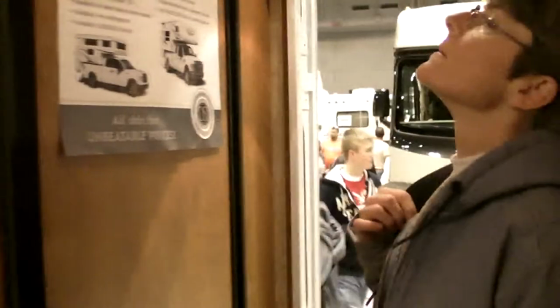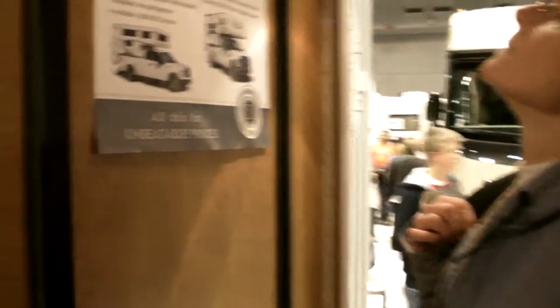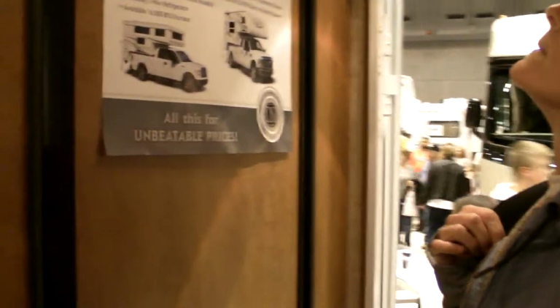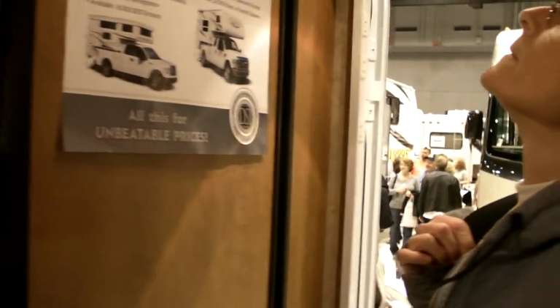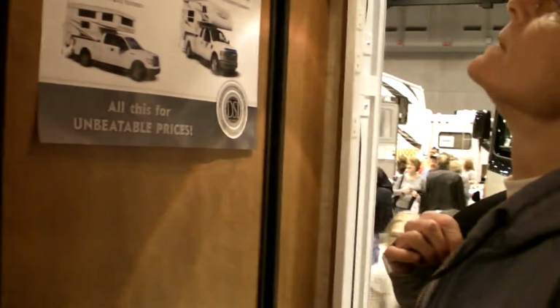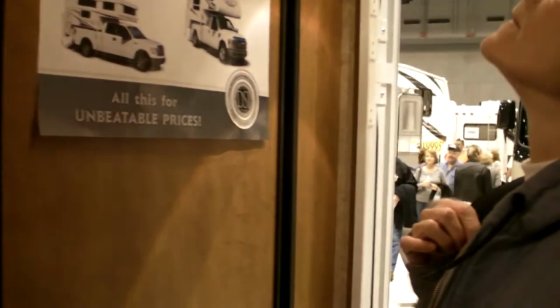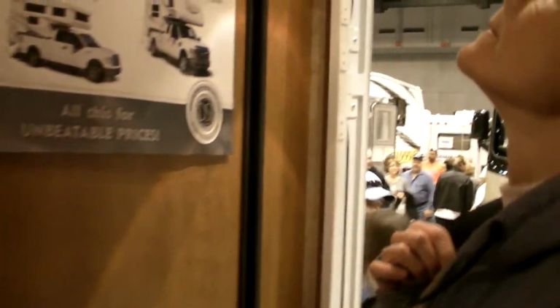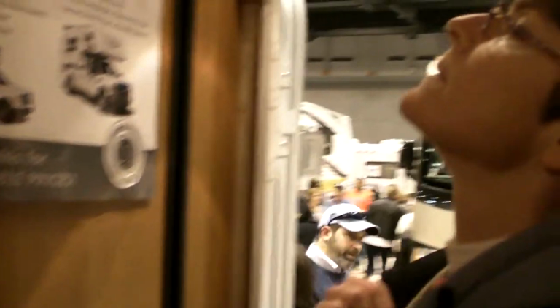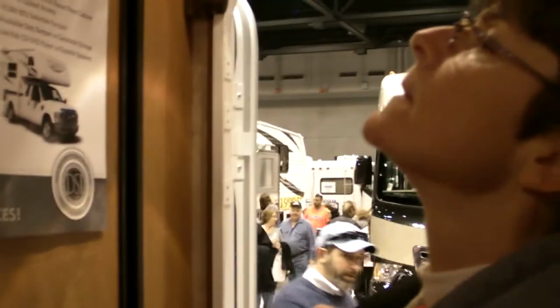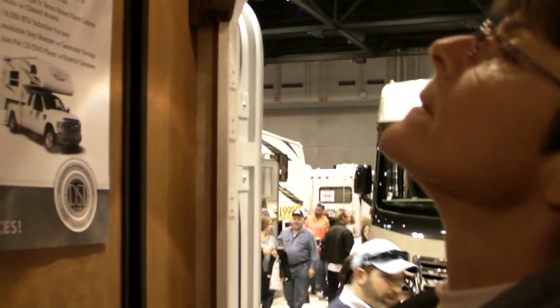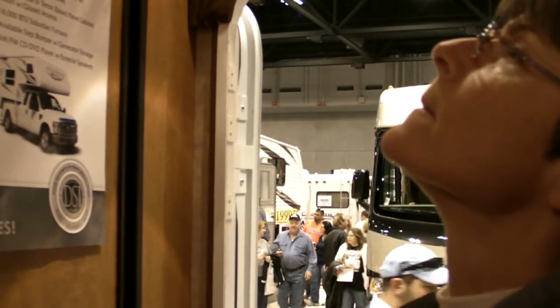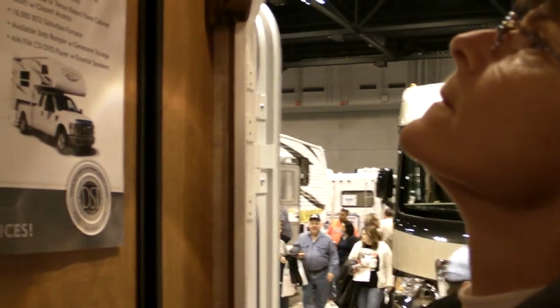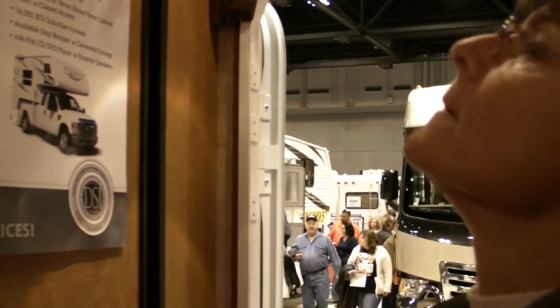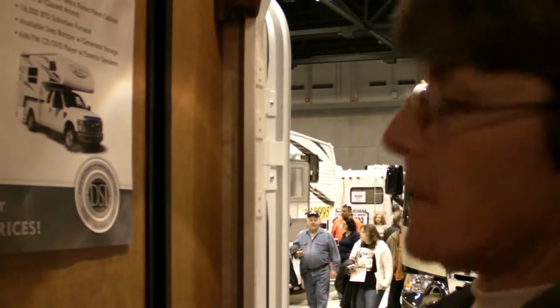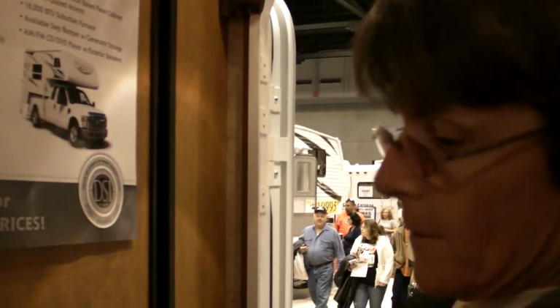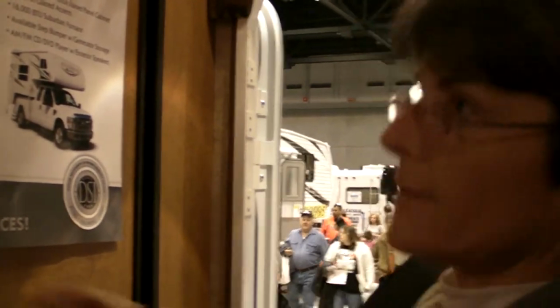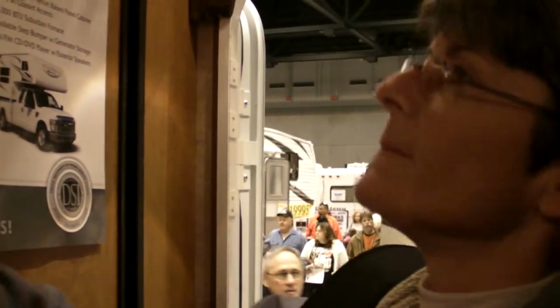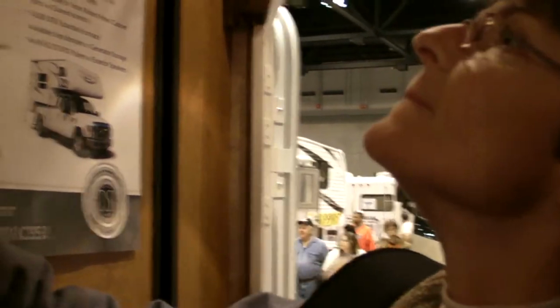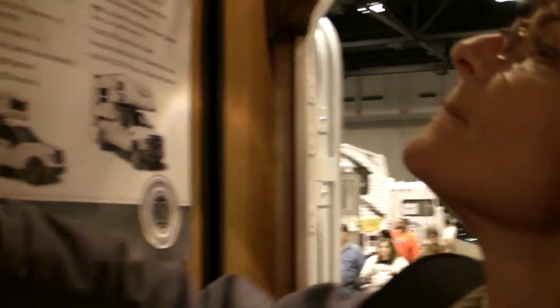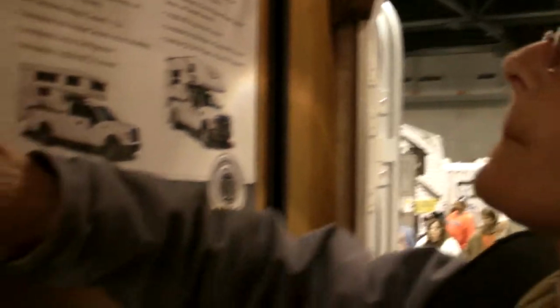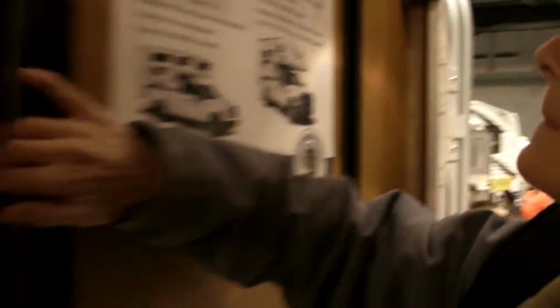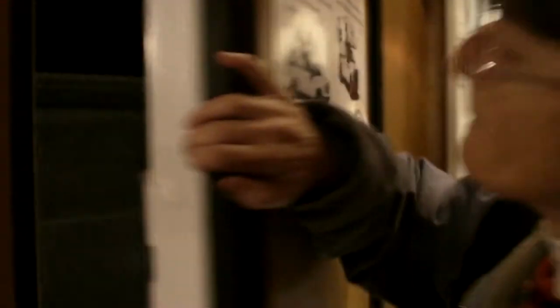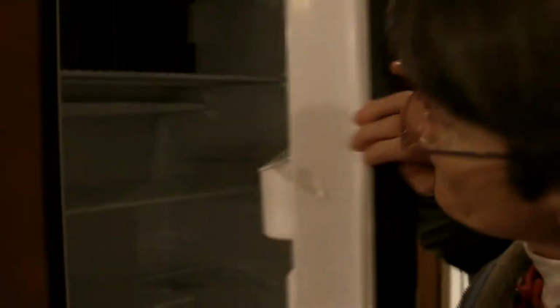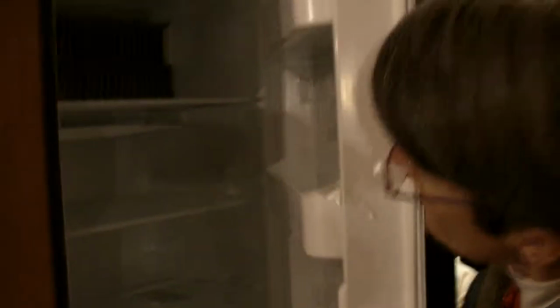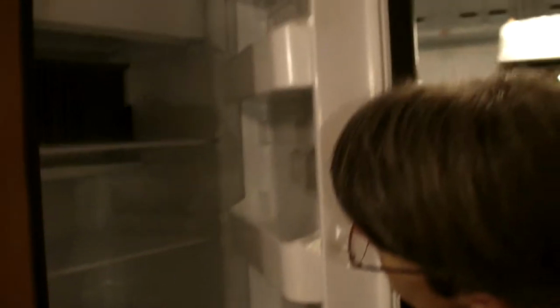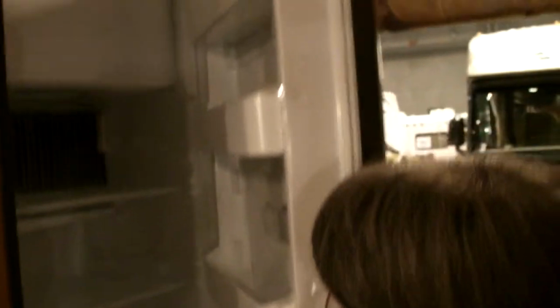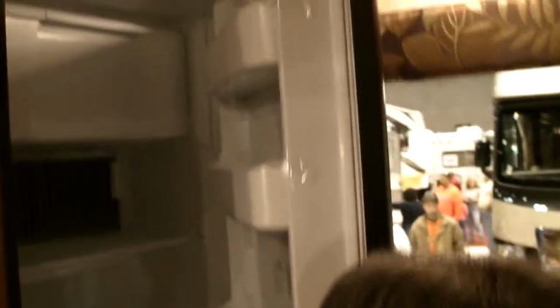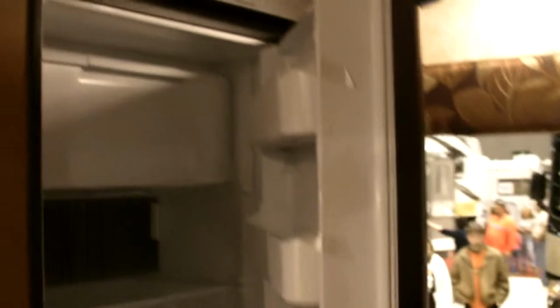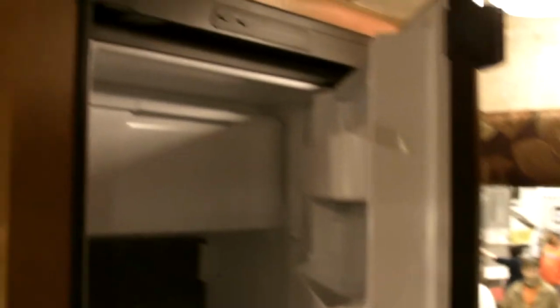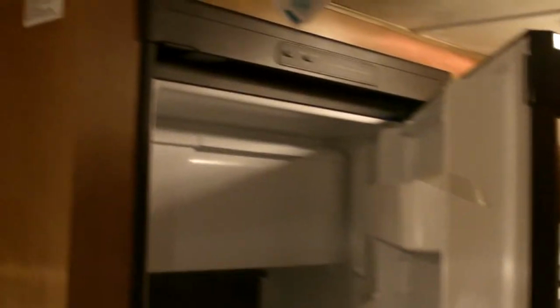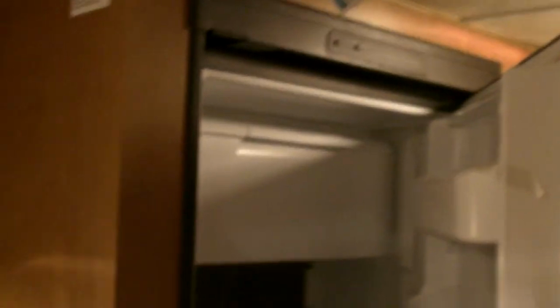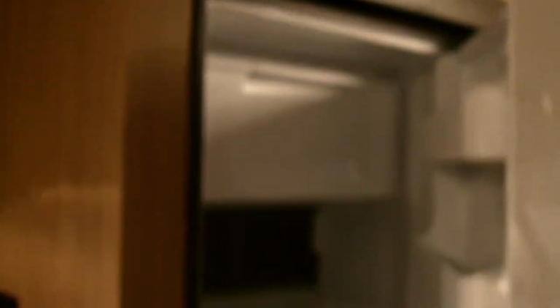Let's get a view of the fridge. Nice. Typical.